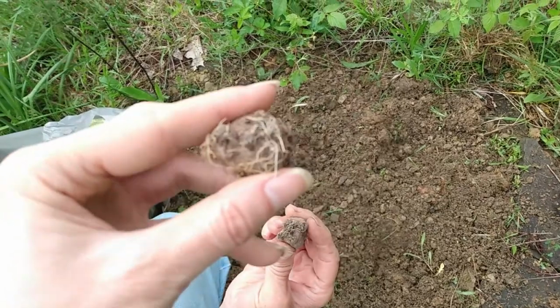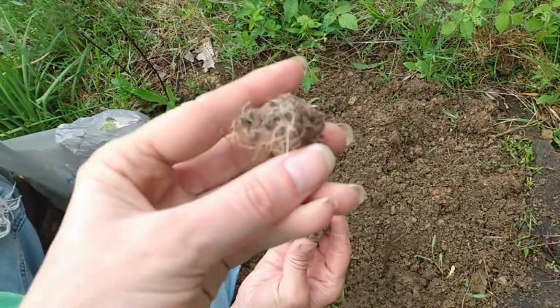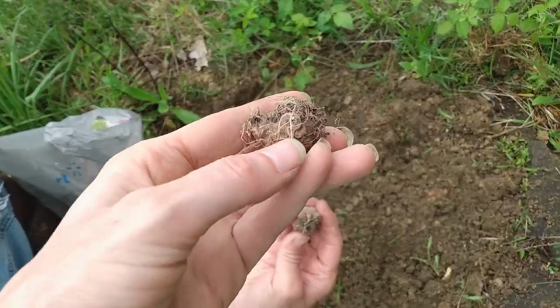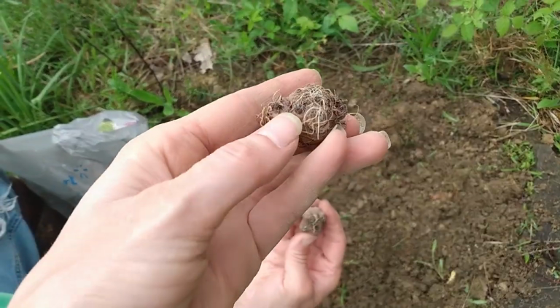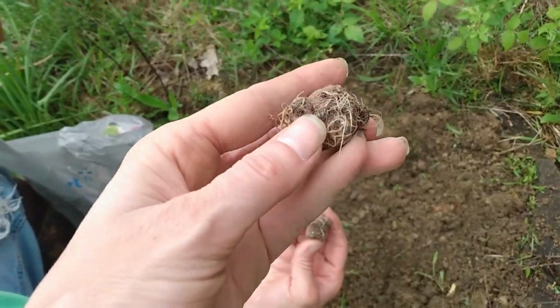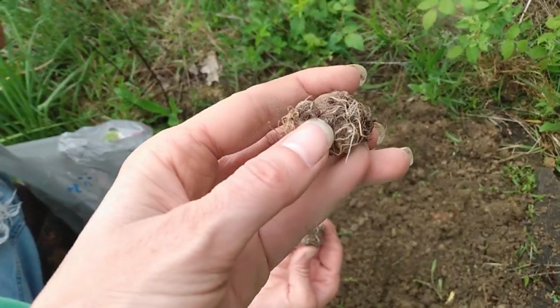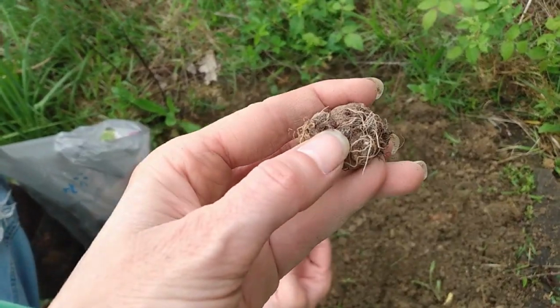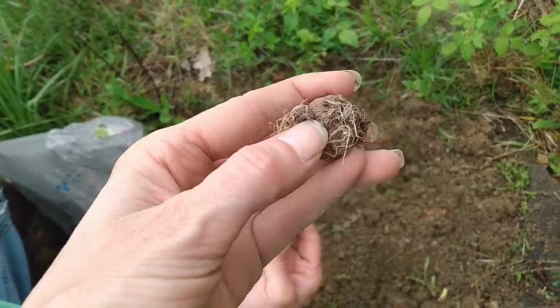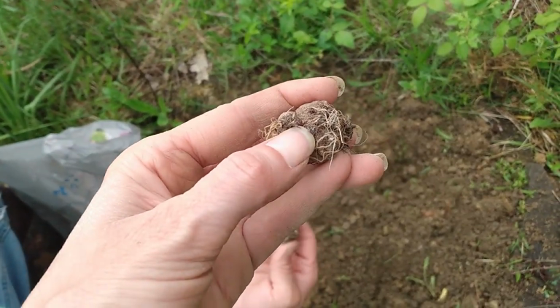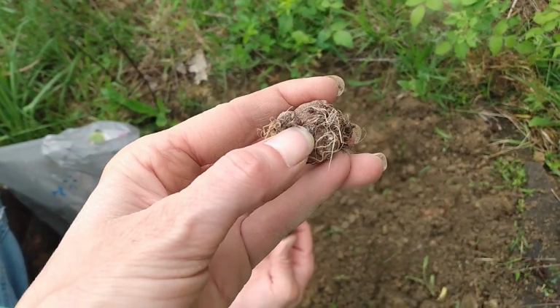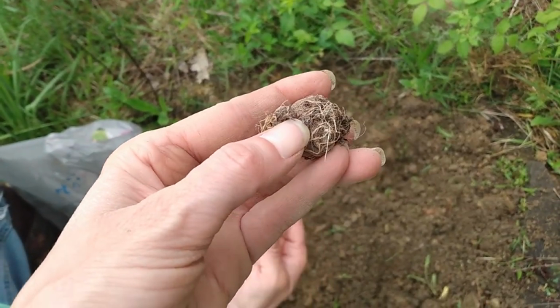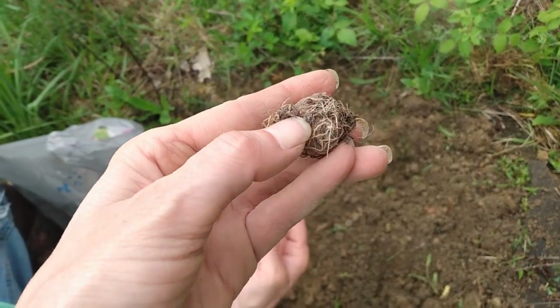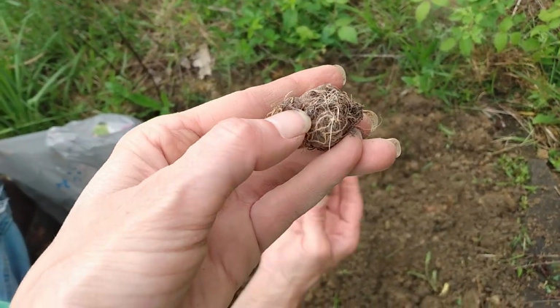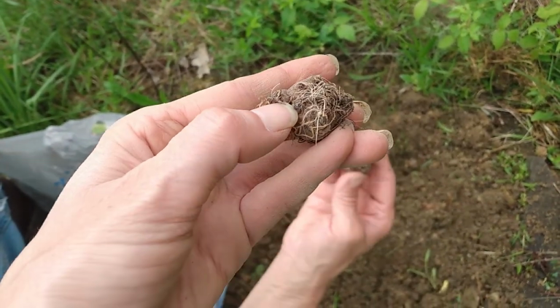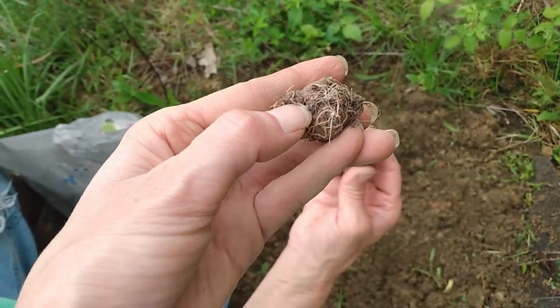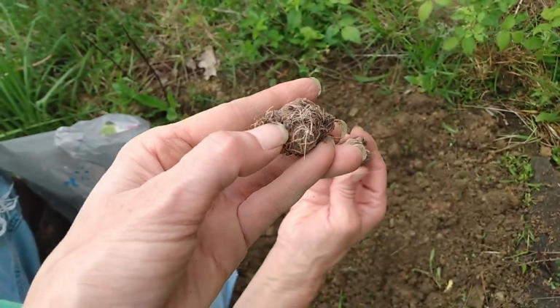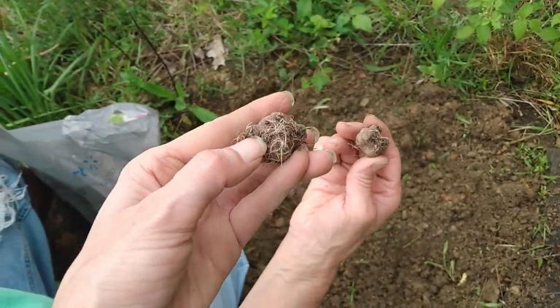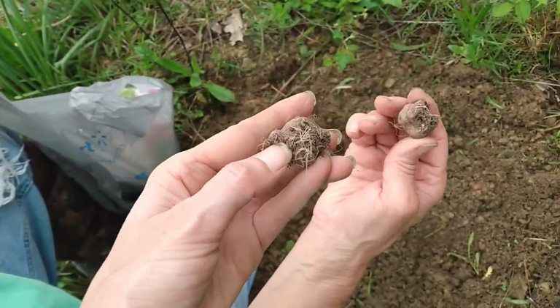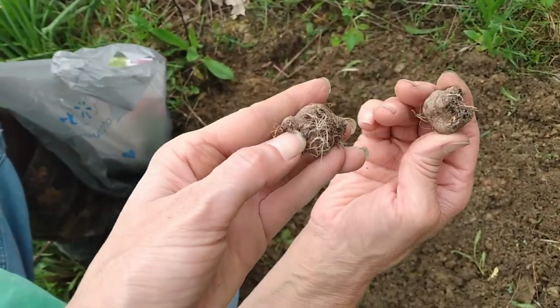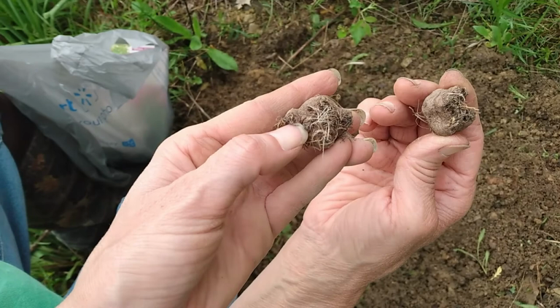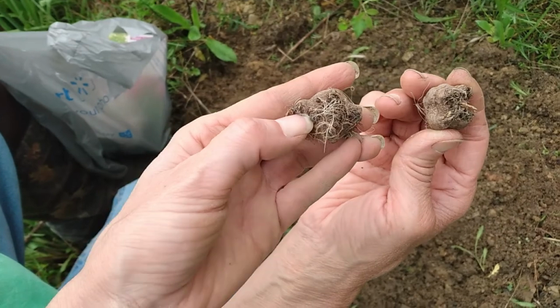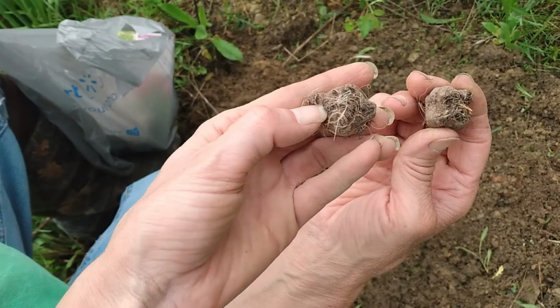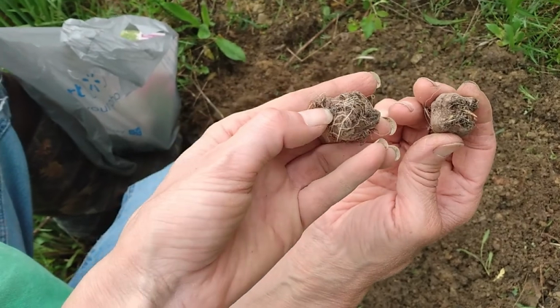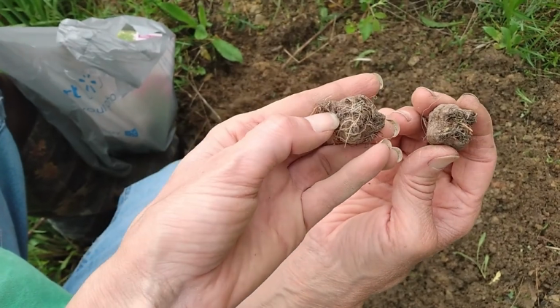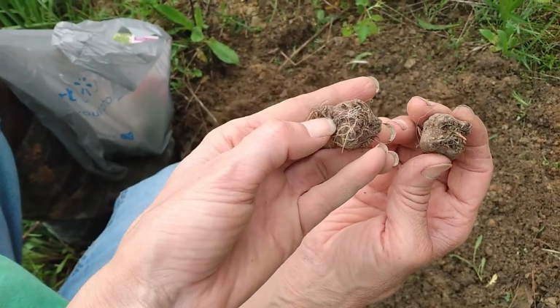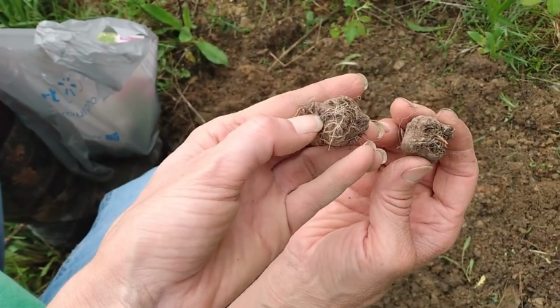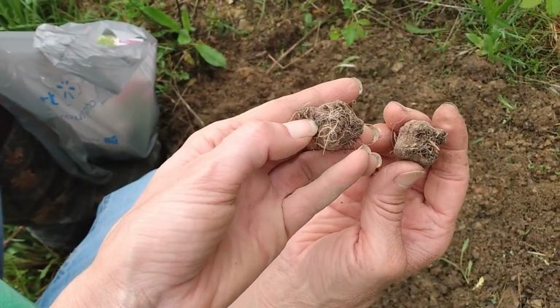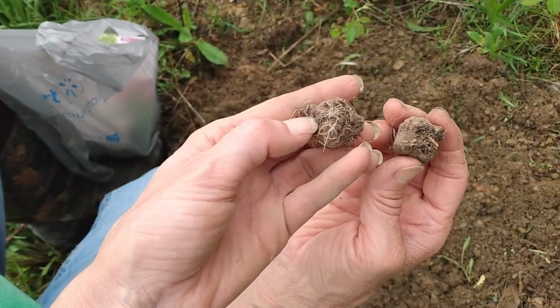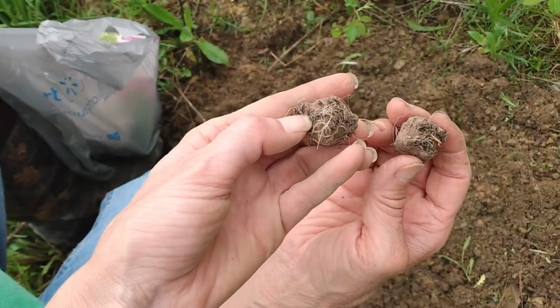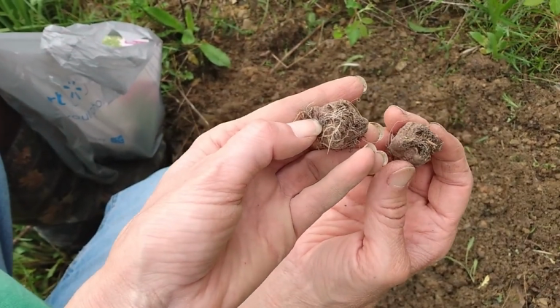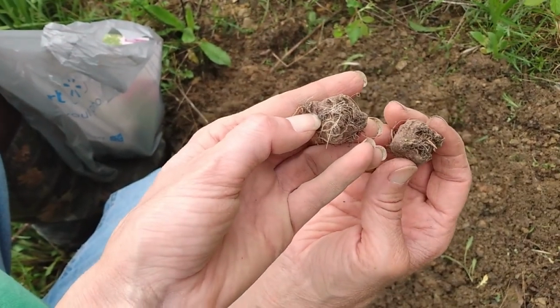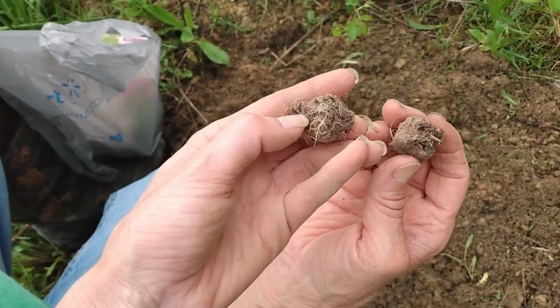So, you can see here where they're starting to sprout at. This is the top here — this is your top. You can see a little sprout right there, a little teeny thing.